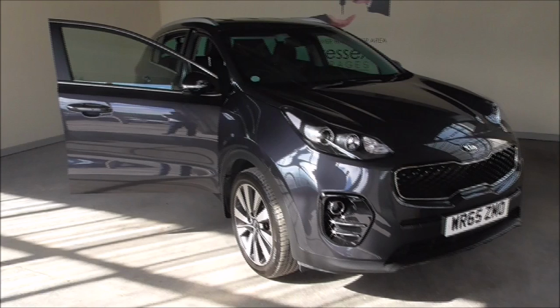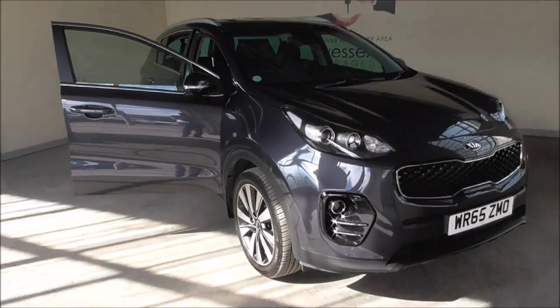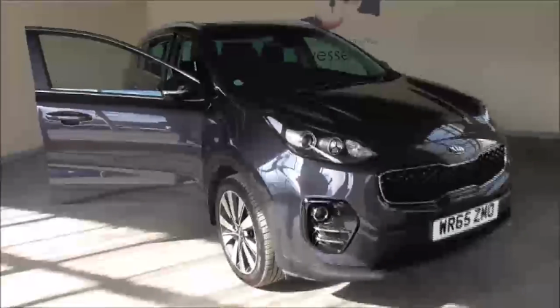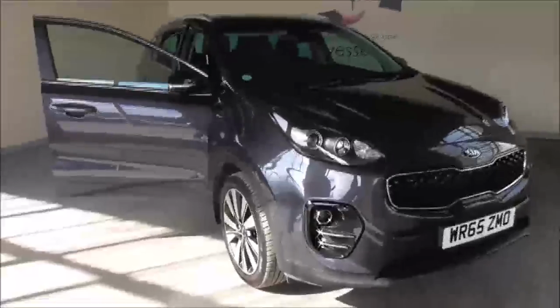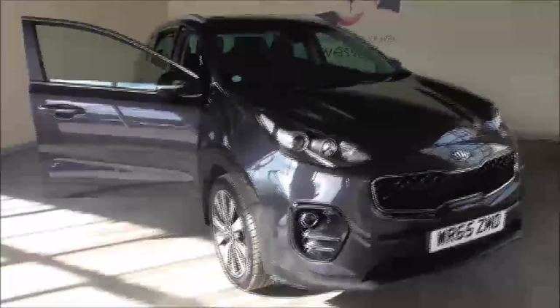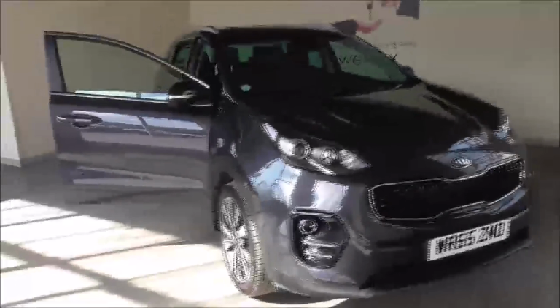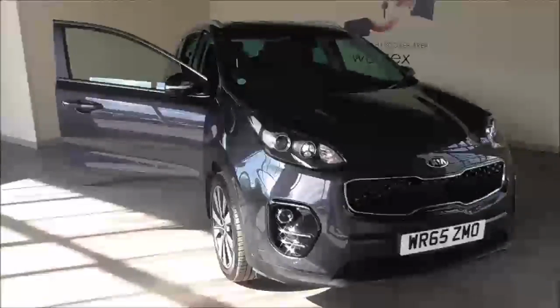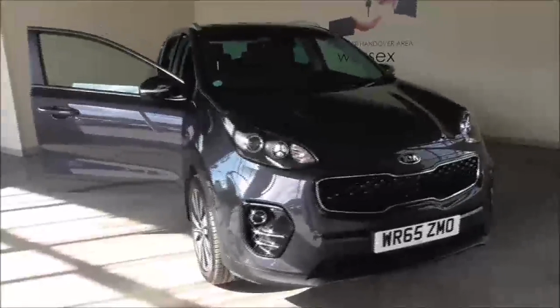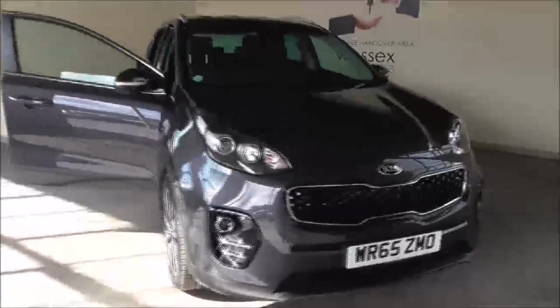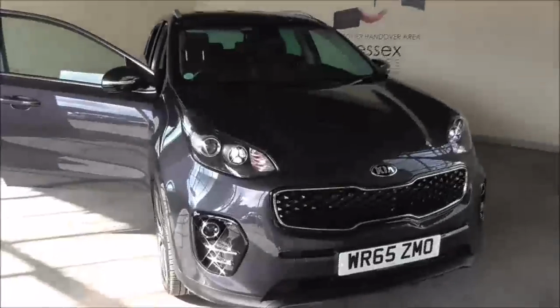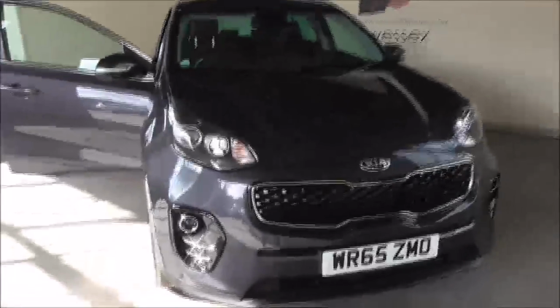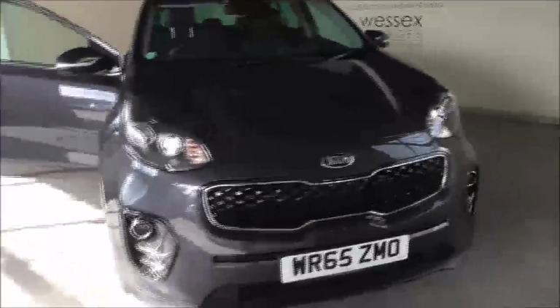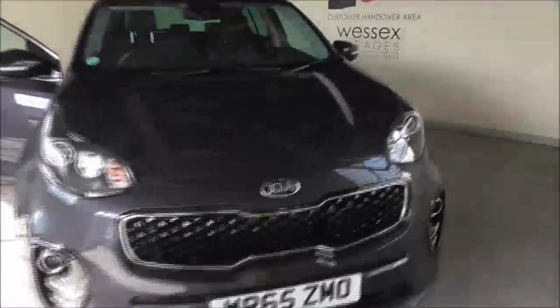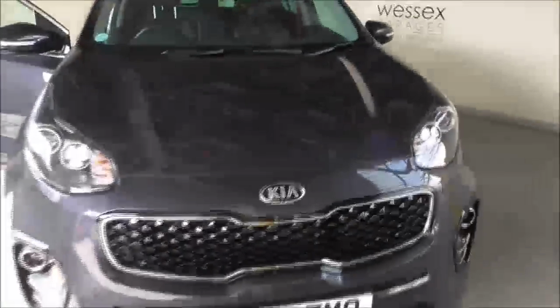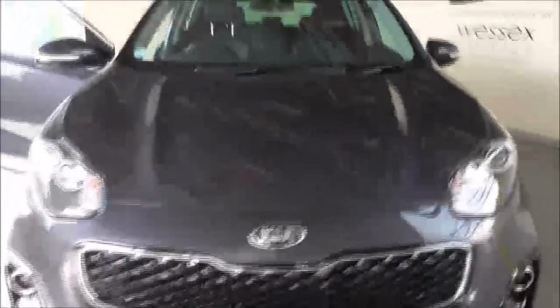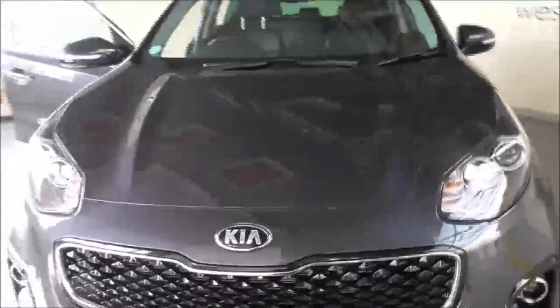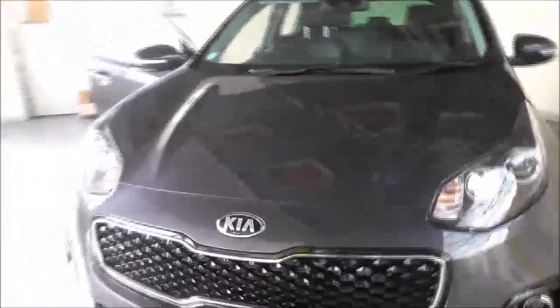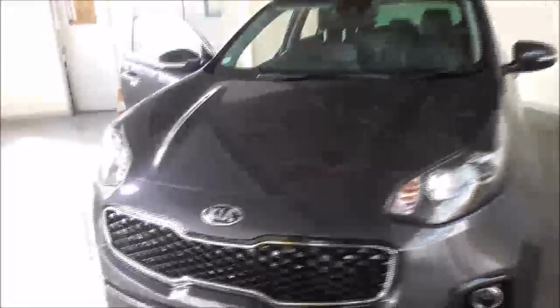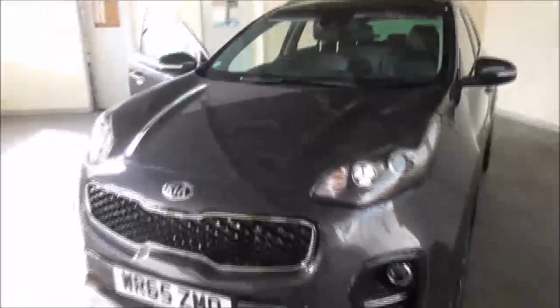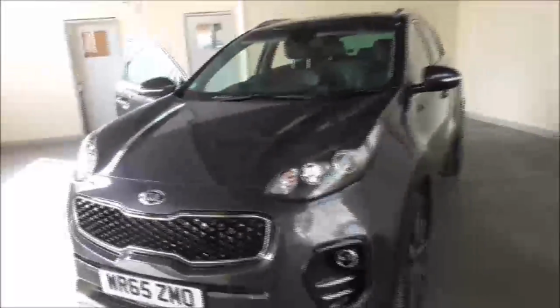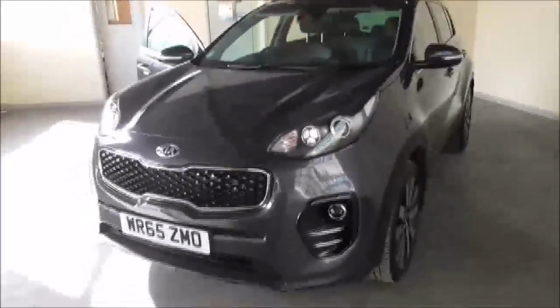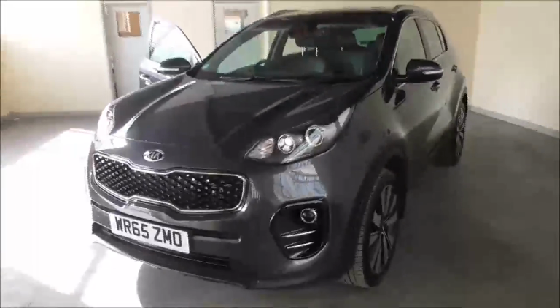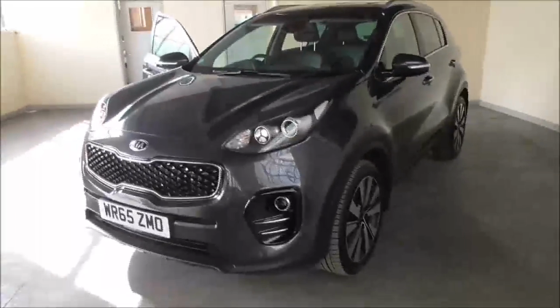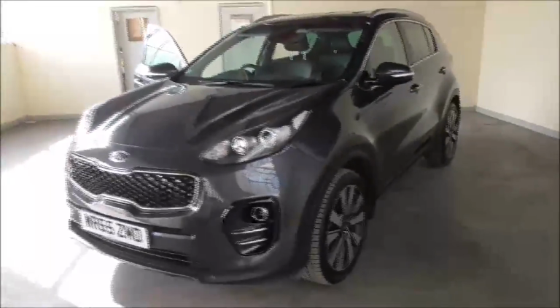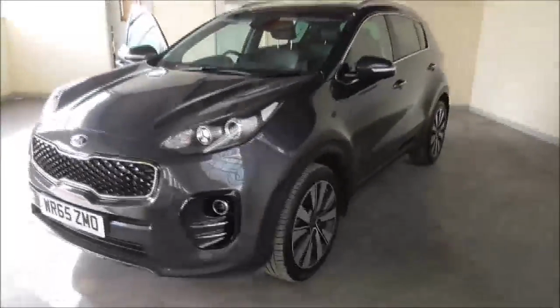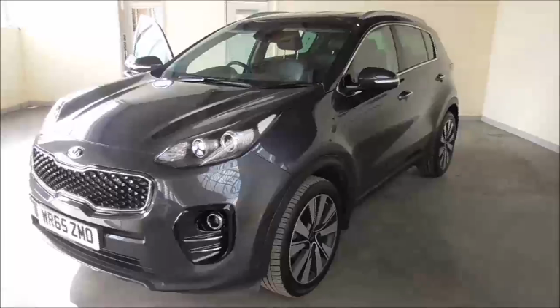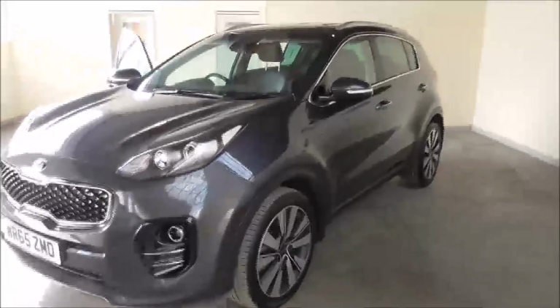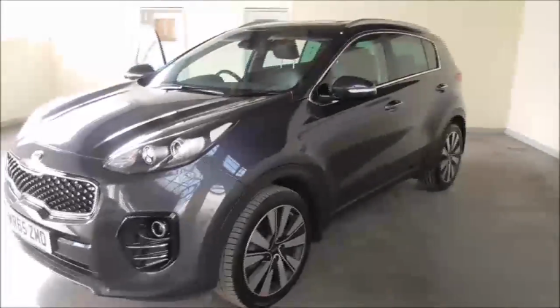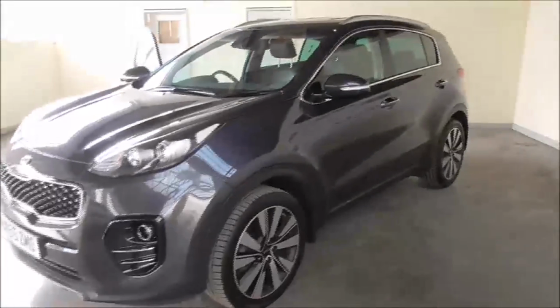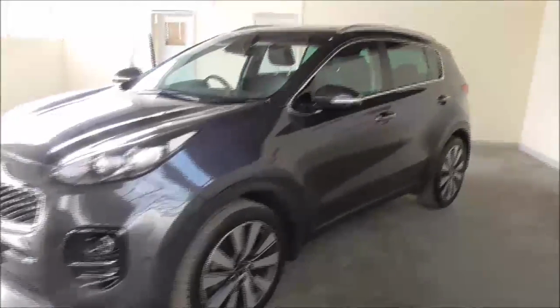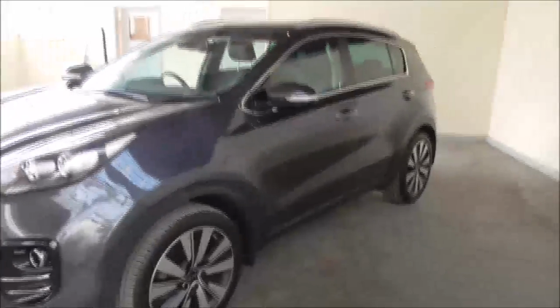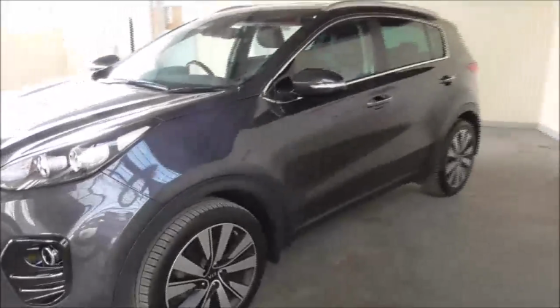Hello and welcome to Wesson's Garages. Today in Gloucester I'm showing around this 2016 Kia Sportage CITI 3iXG. This particular vehicle was owned by us as it is an ex-demonstrator, therefore we know the entire history of the vehicle.